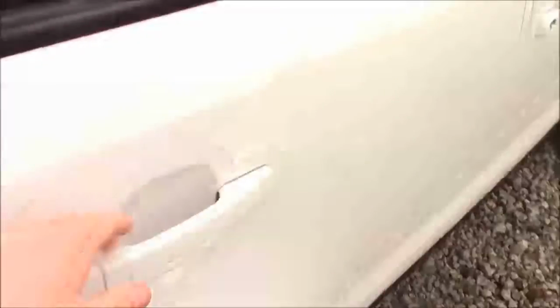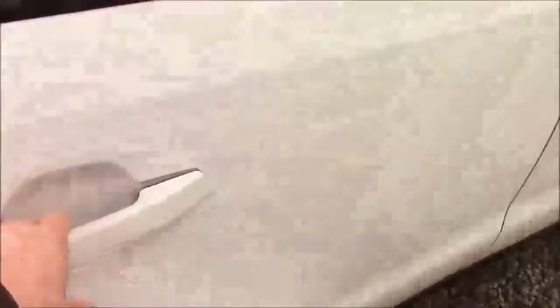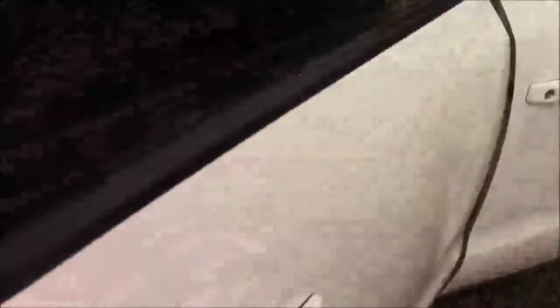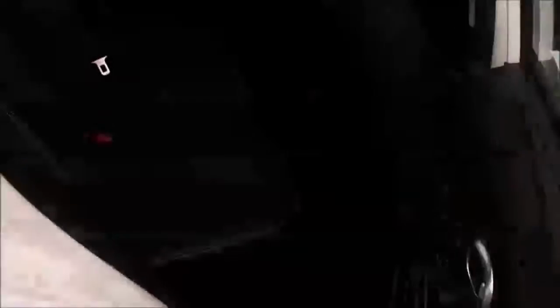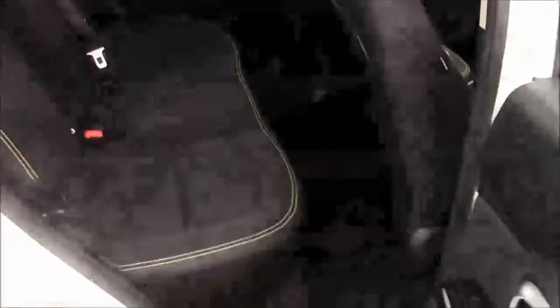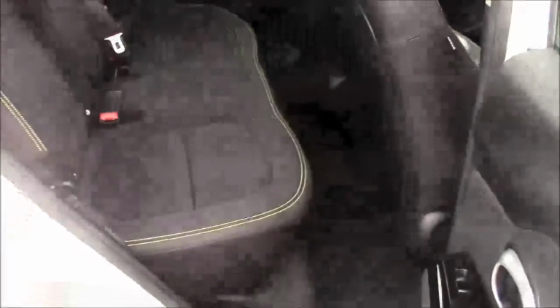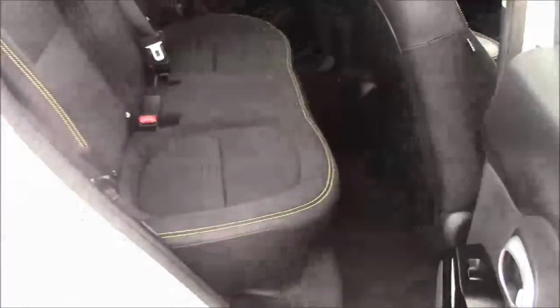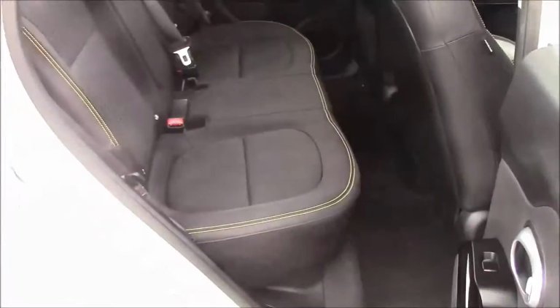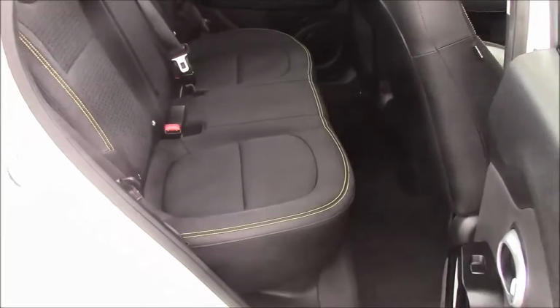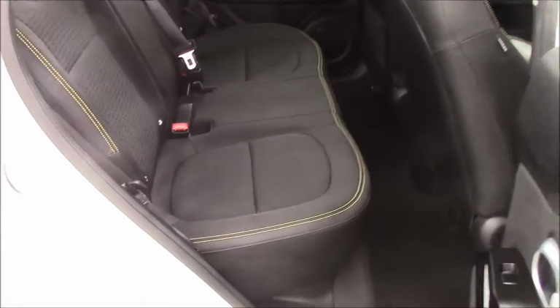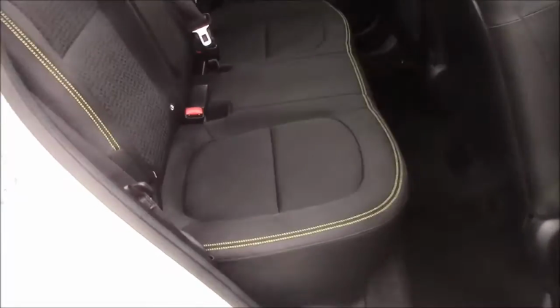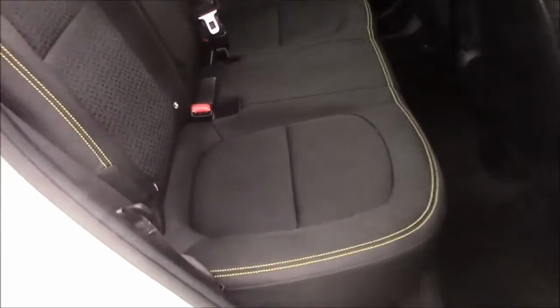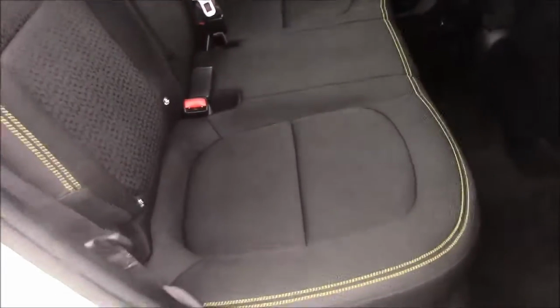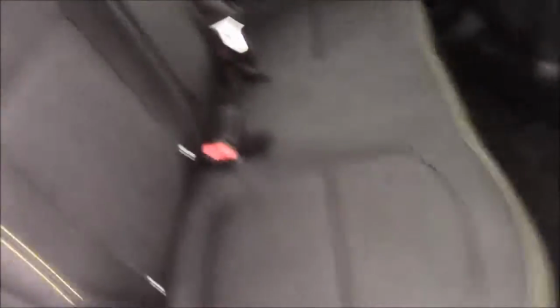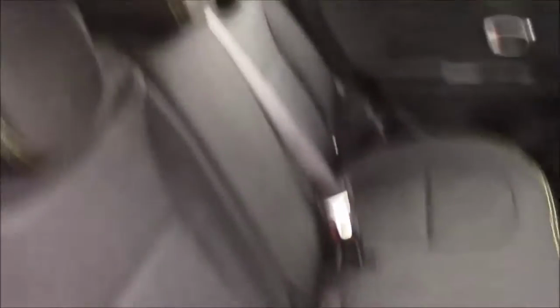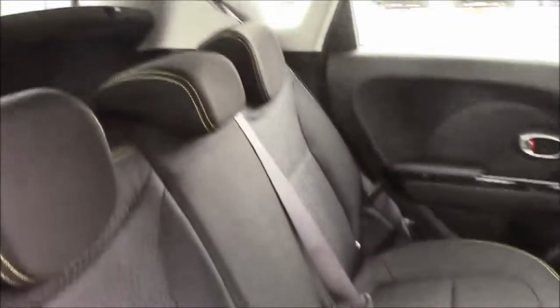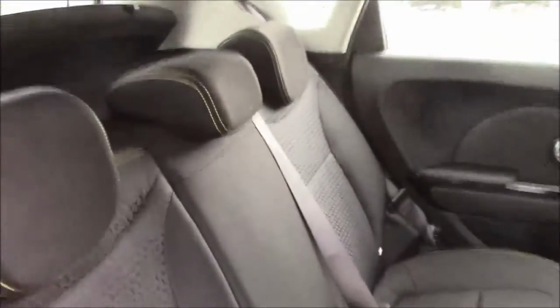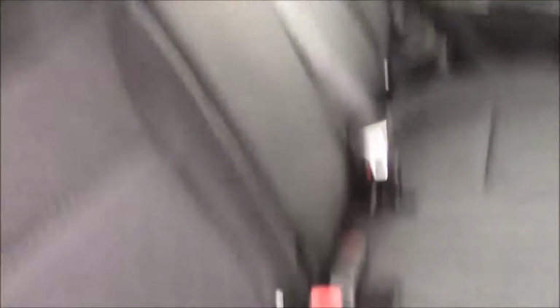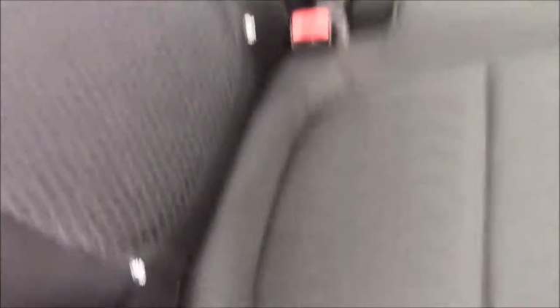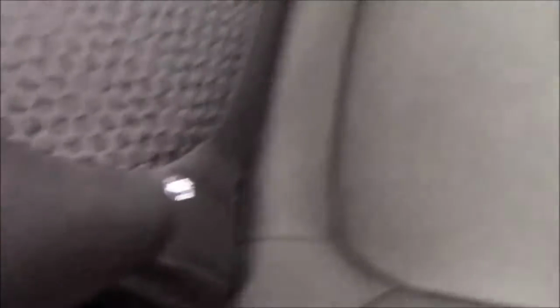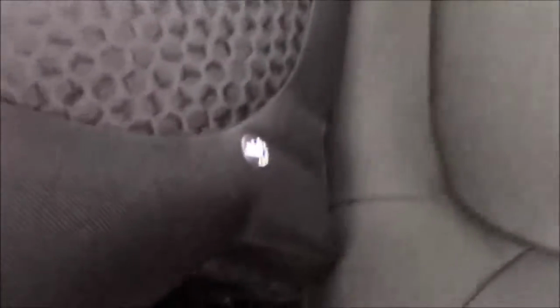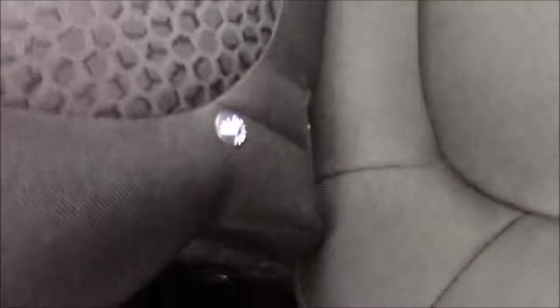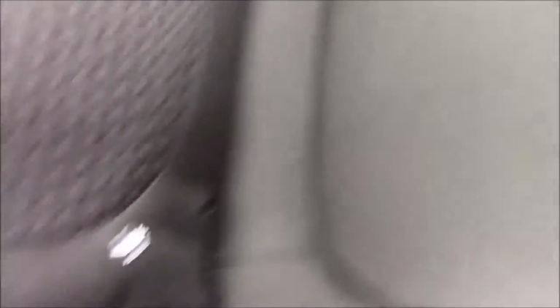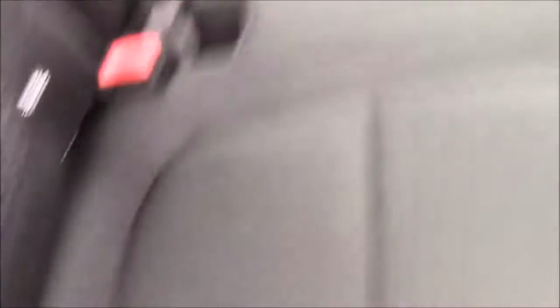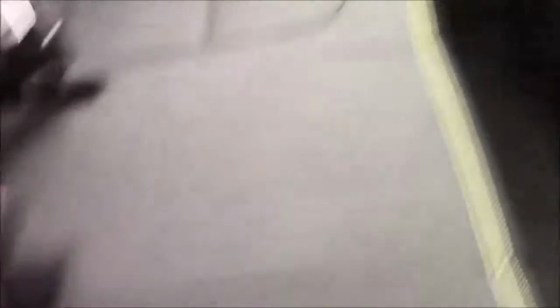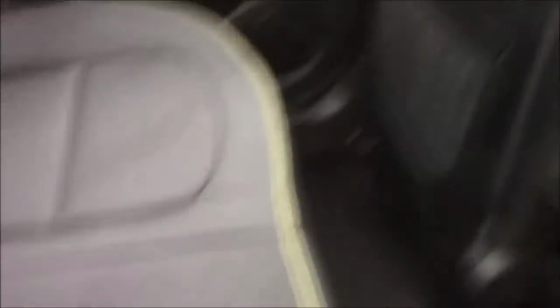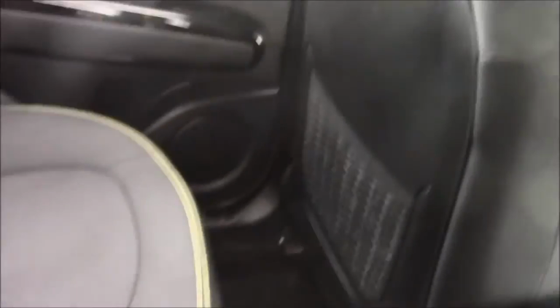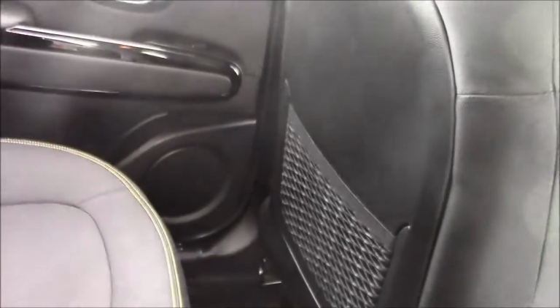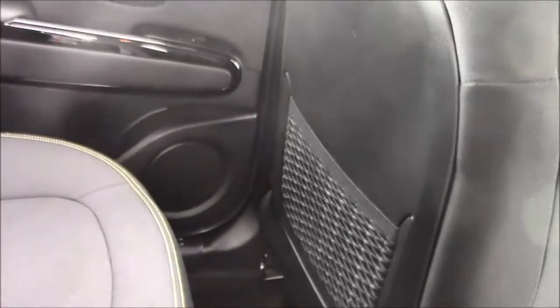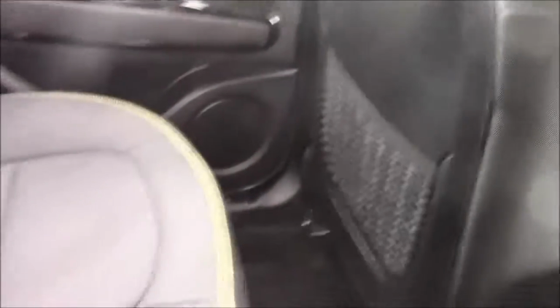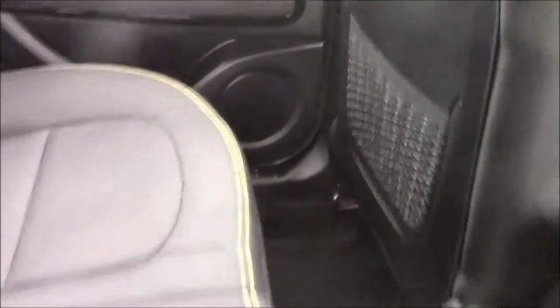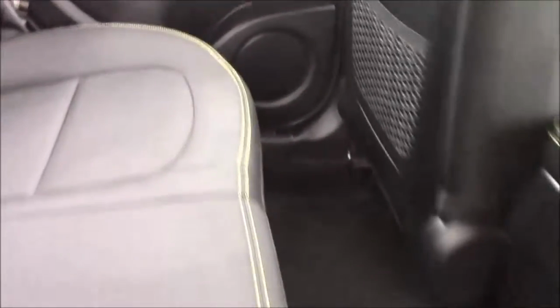Moving into the rear of the vehicle, we have a cloth interior with three-point seatbelts and three headrests, which all come with Isofix. You'll also find some additional storage in the back of the front passenger seat, and we have plenty of legroom.